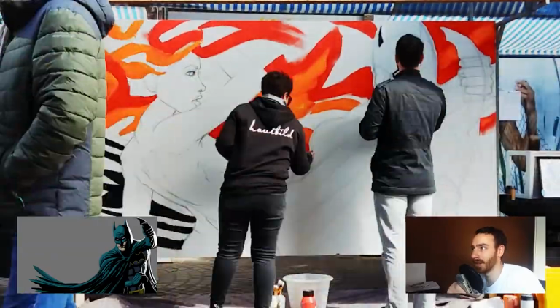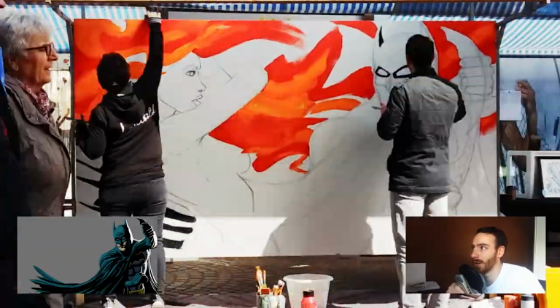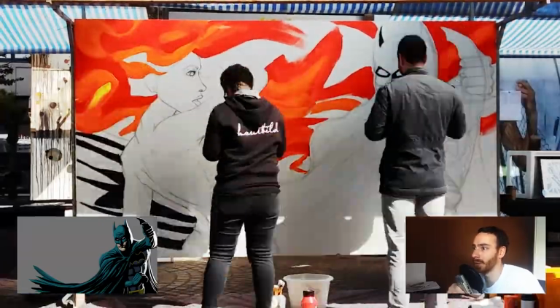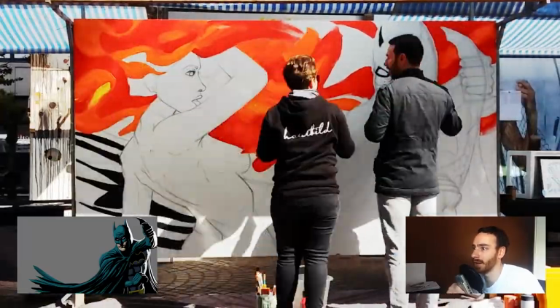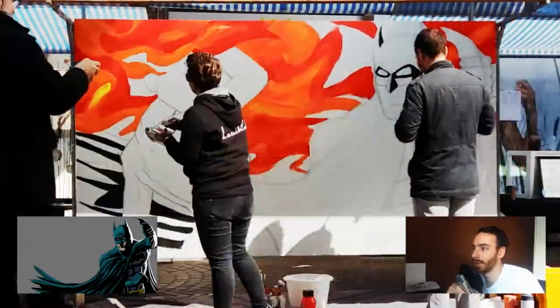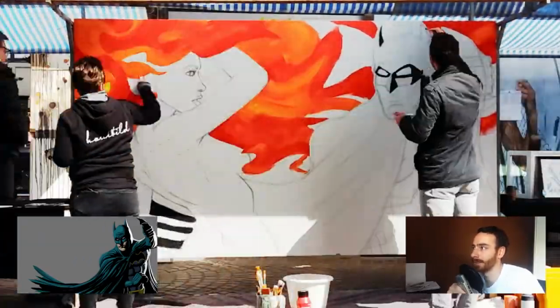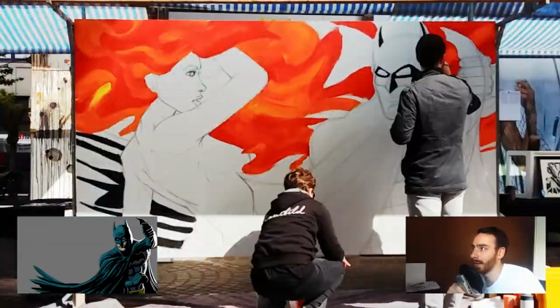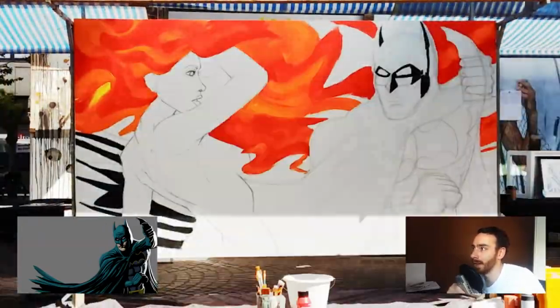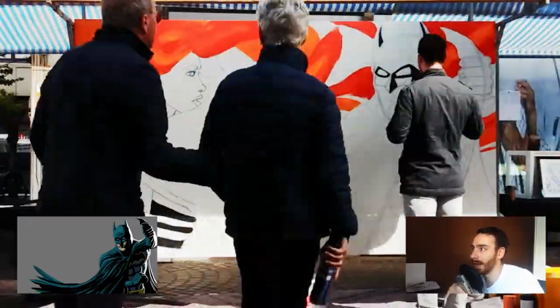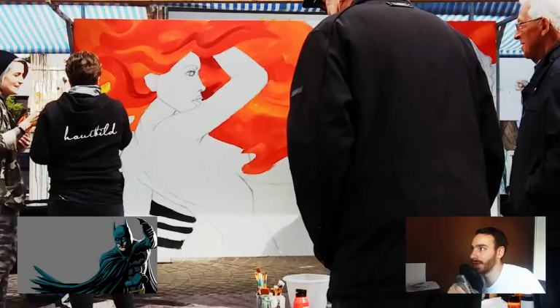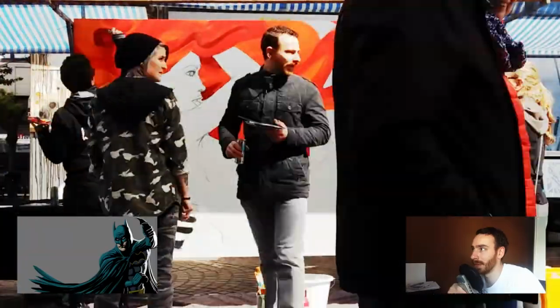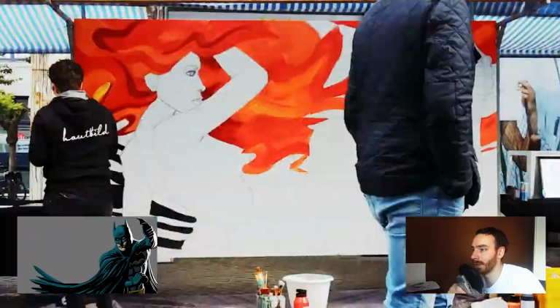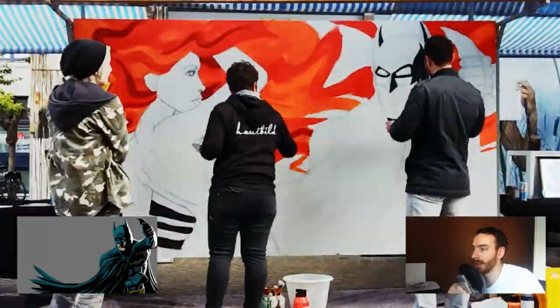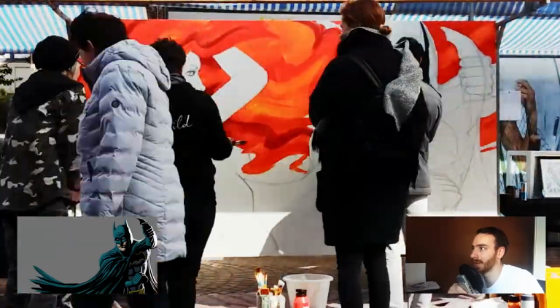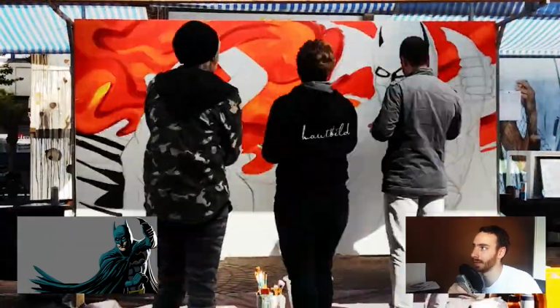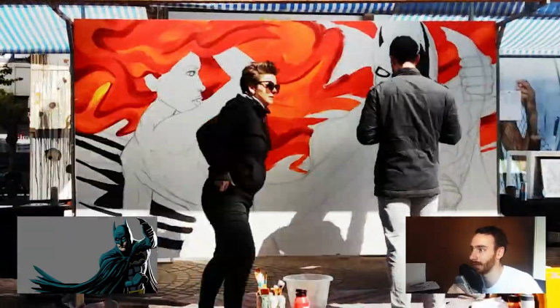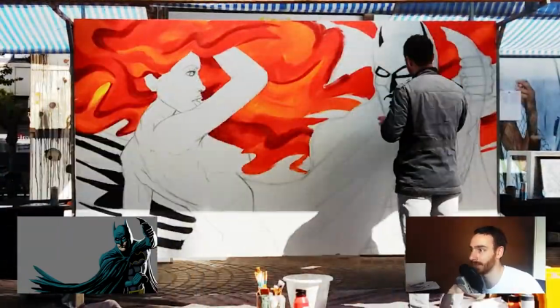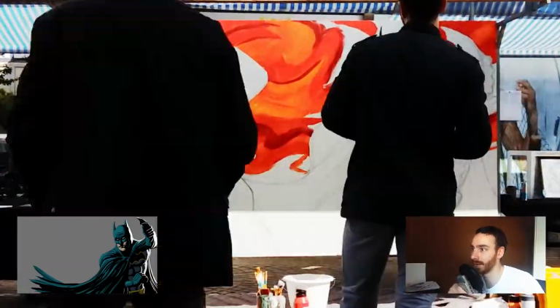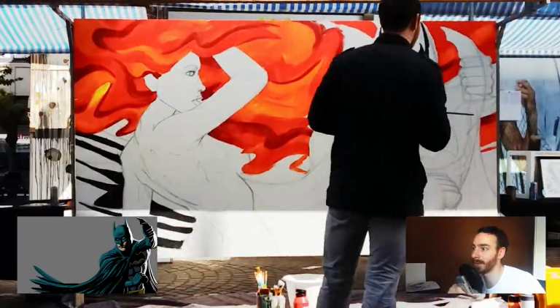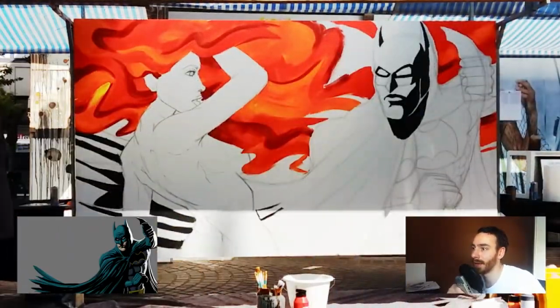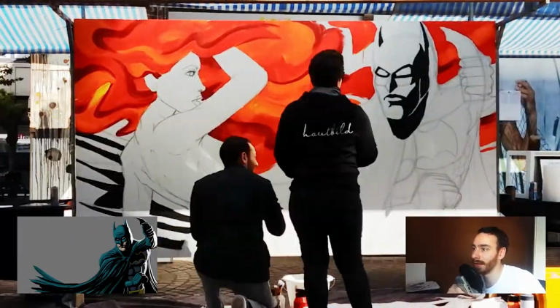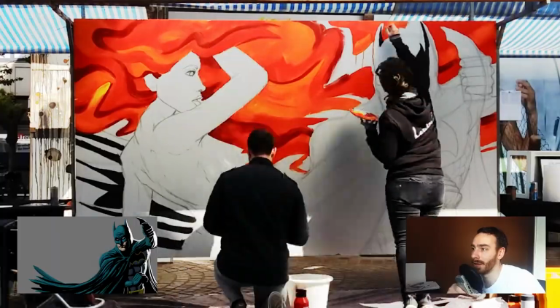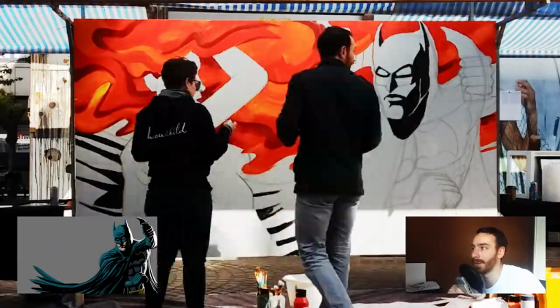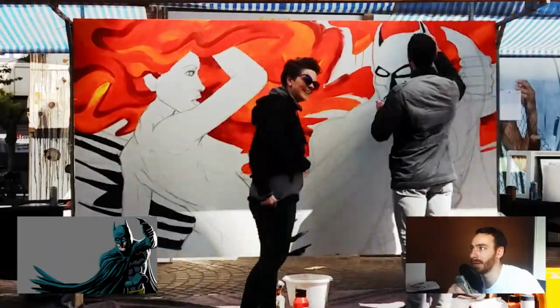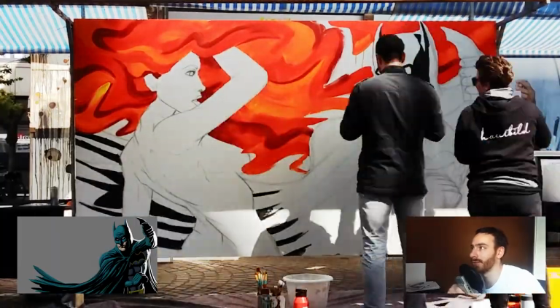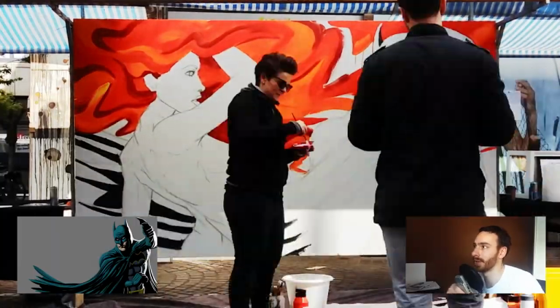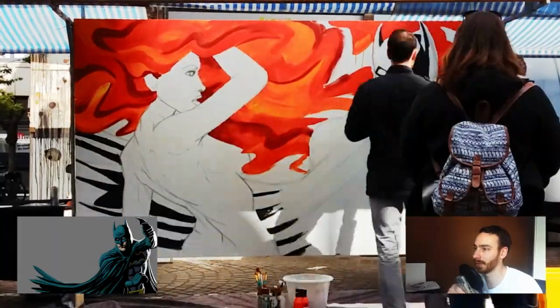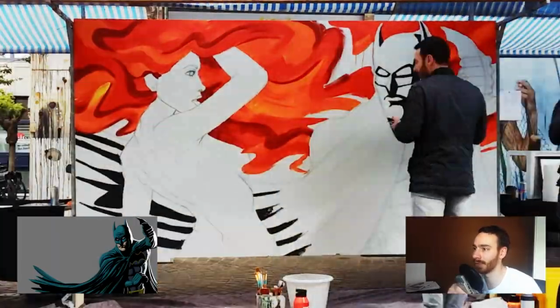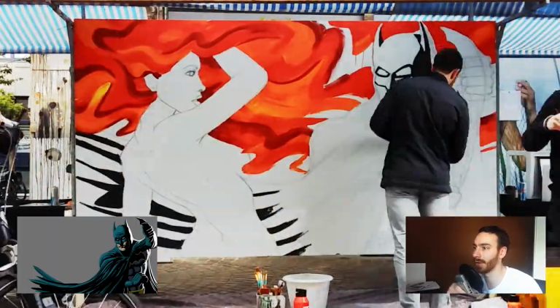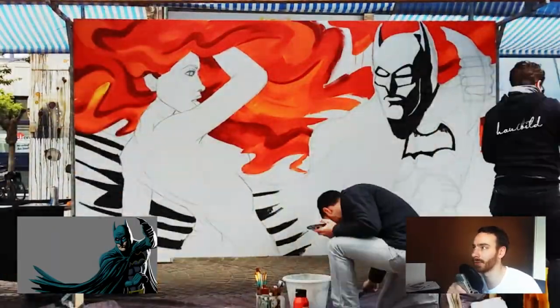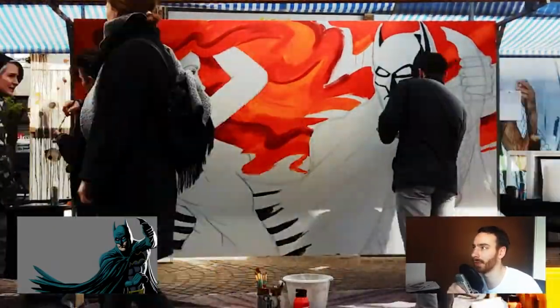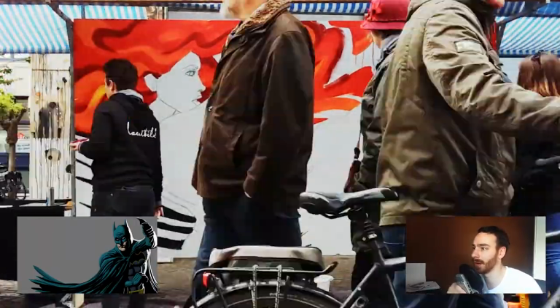I started with black and white like I do most of the time. I think black fits Batman very well as a character and a motive basically, and it automatically gives it this comic book feel because a lot of comic book art uses a lot of black color.